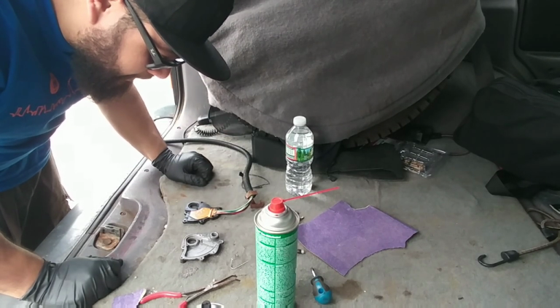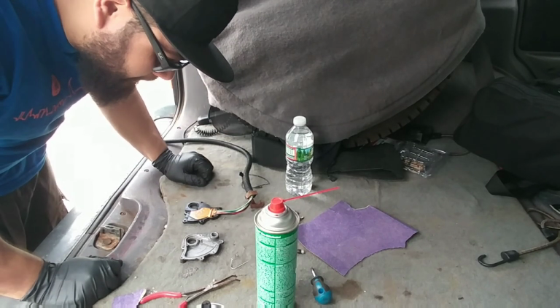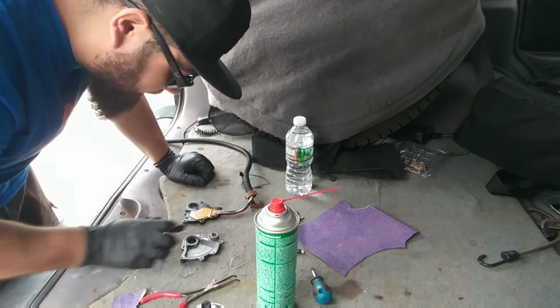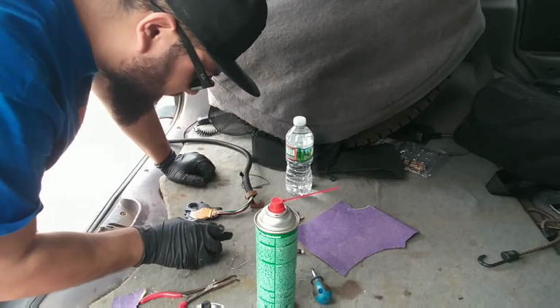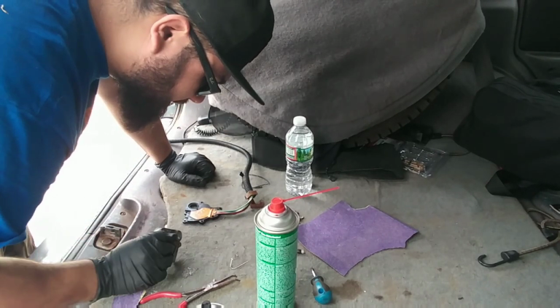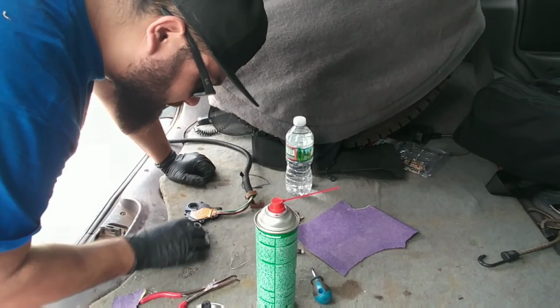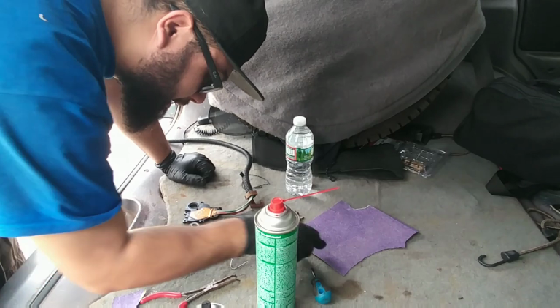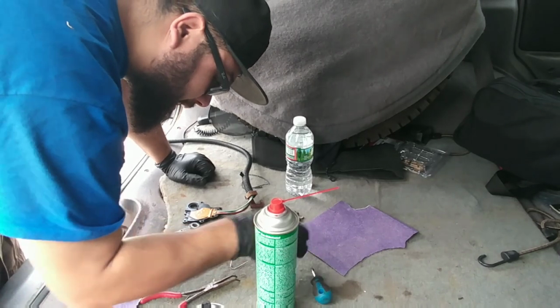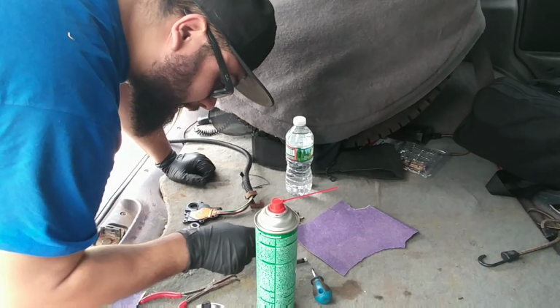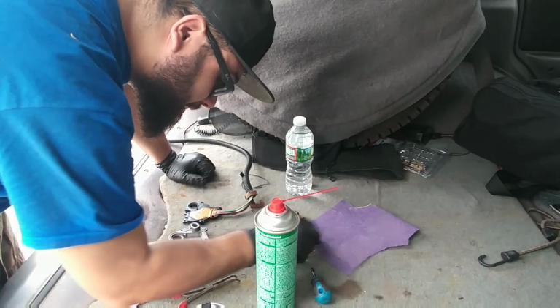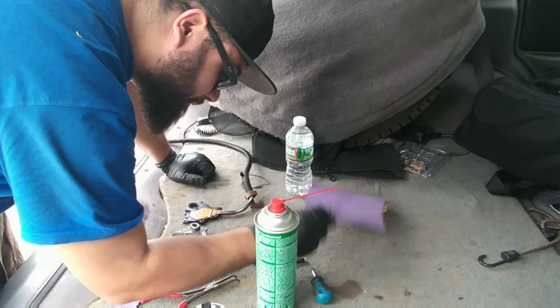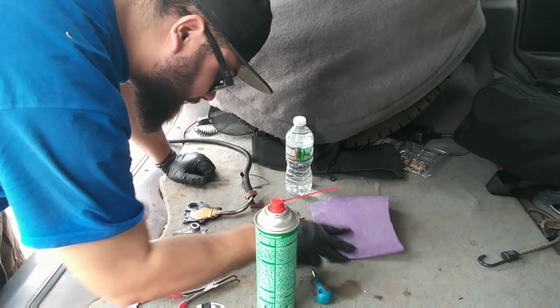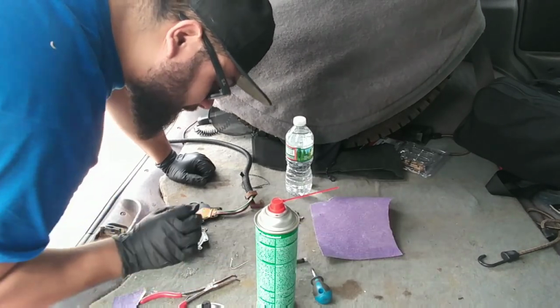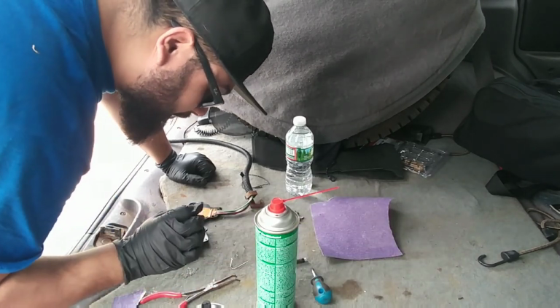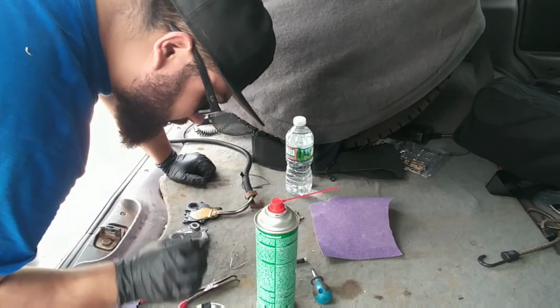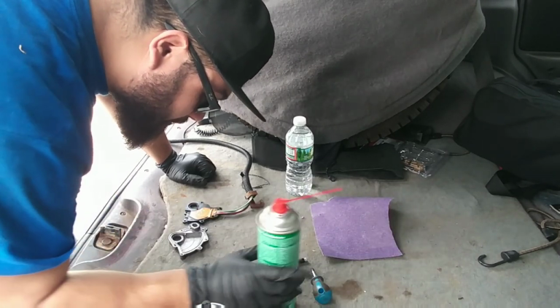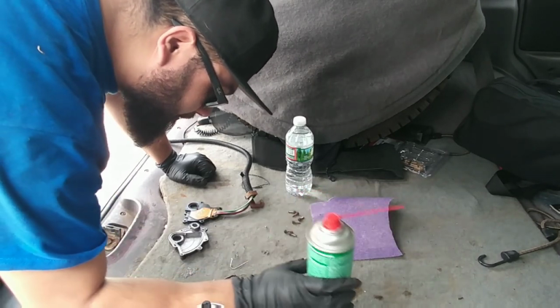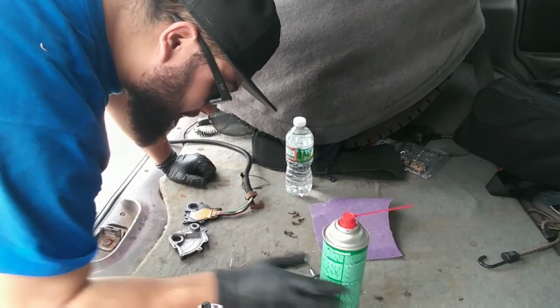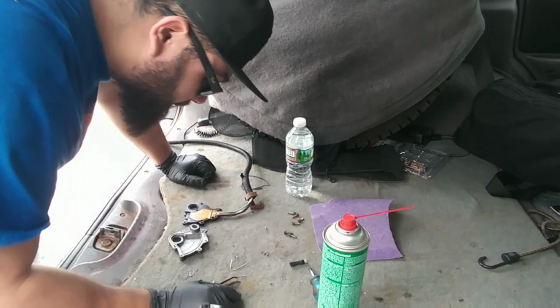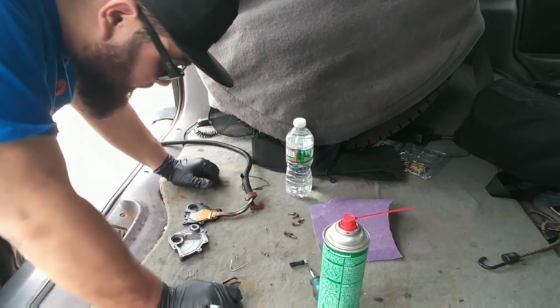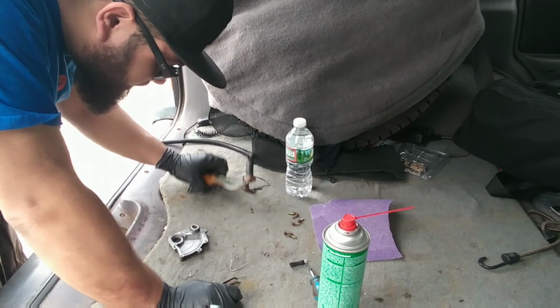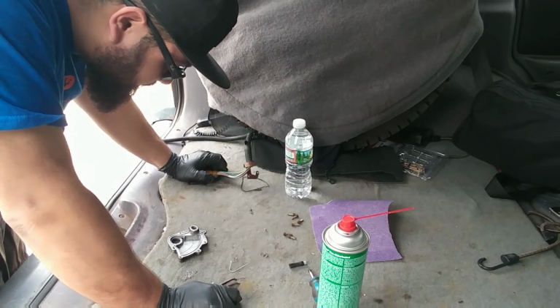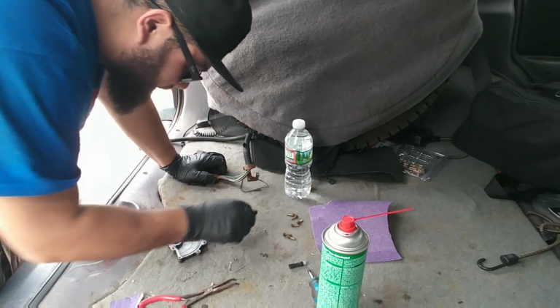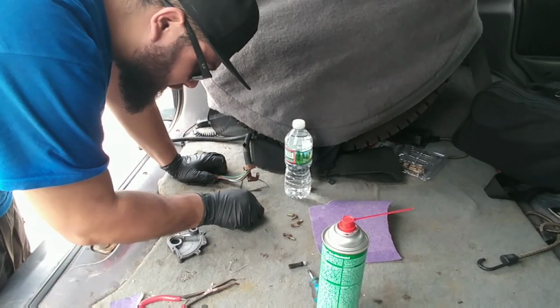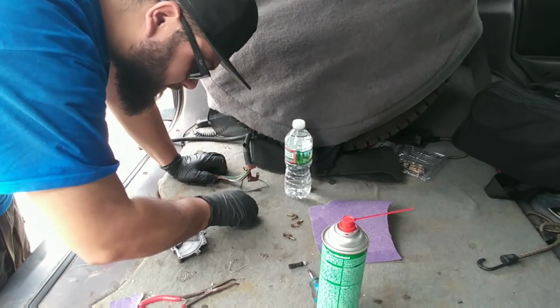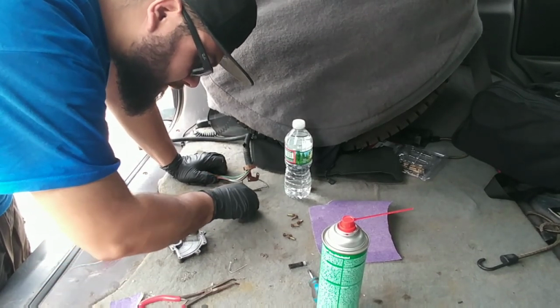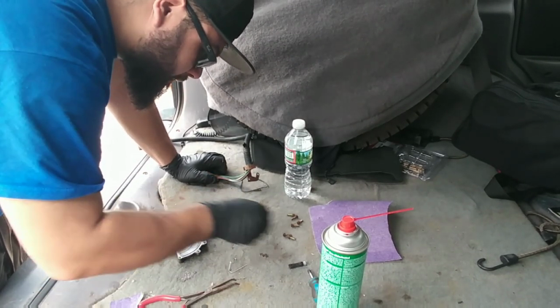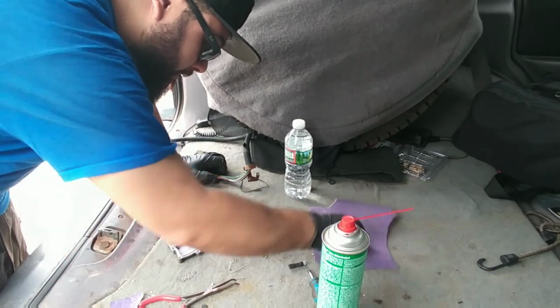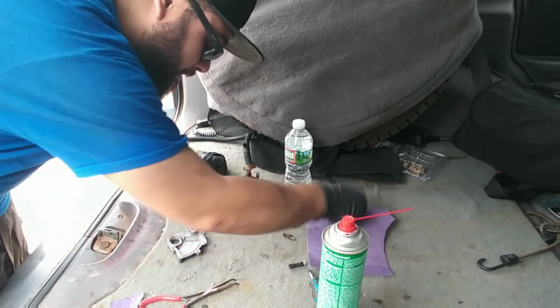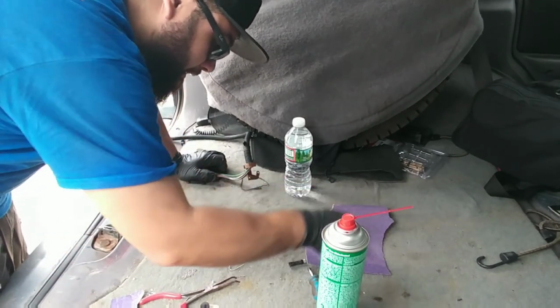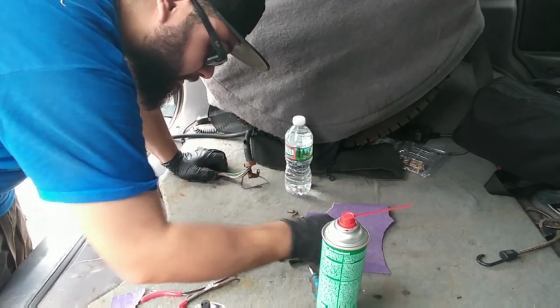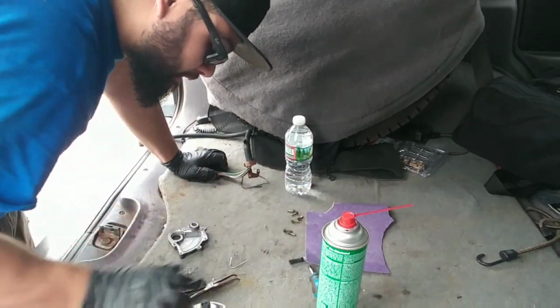I'm really scared about losing these little springs and I don't see them right now. I just moved them. There they are. Let's put those on here so I don't lose them again.